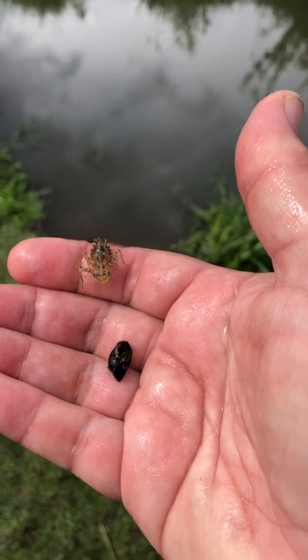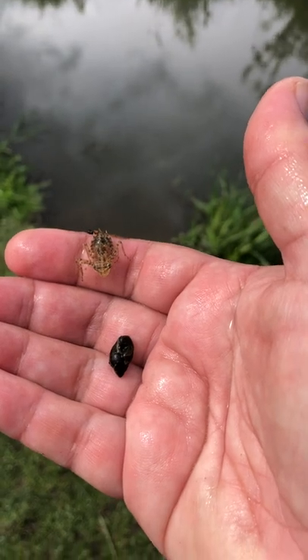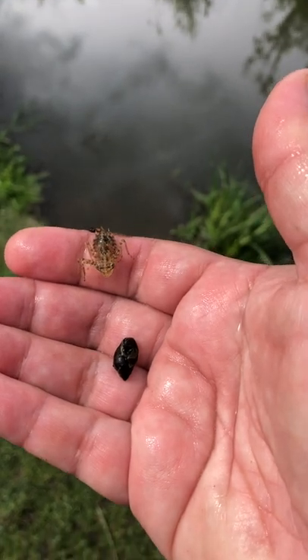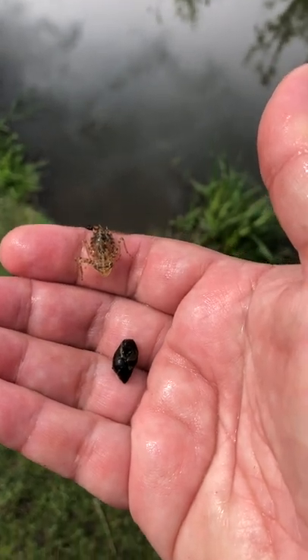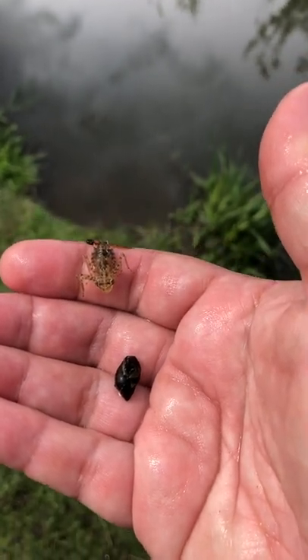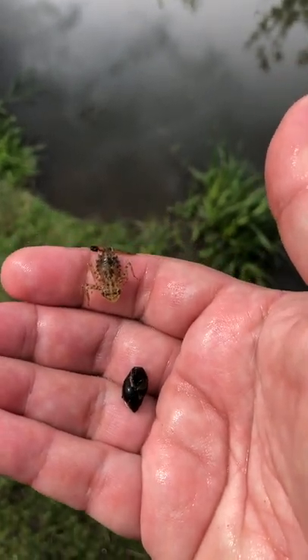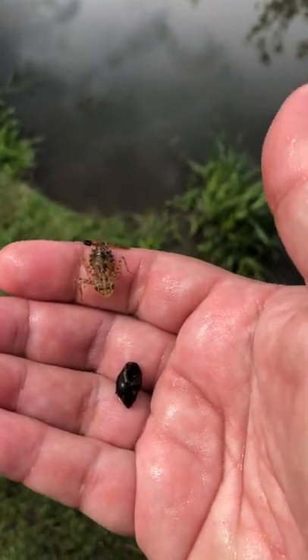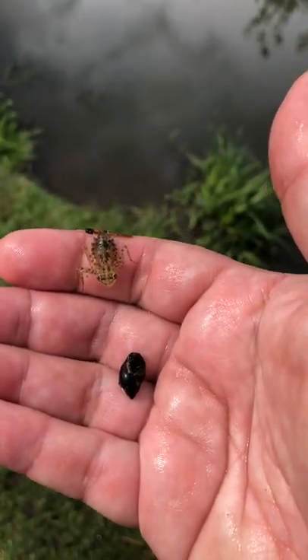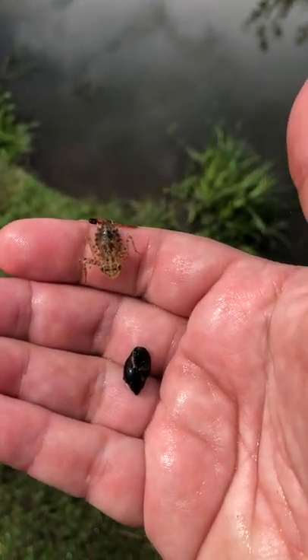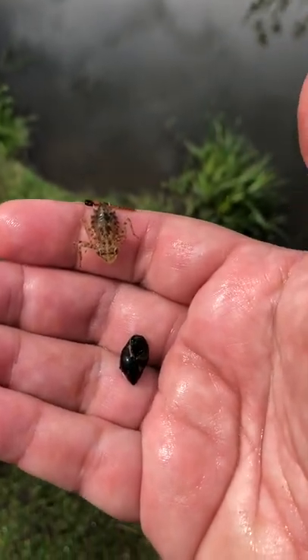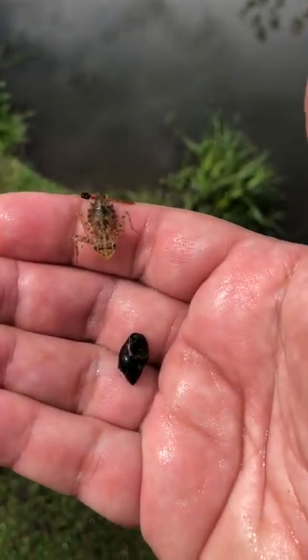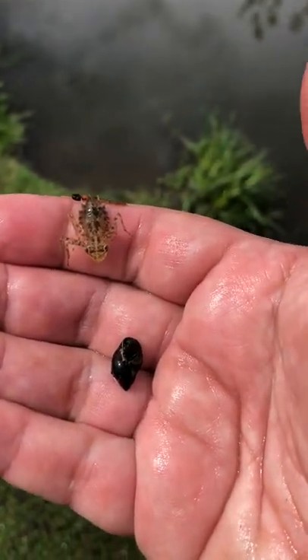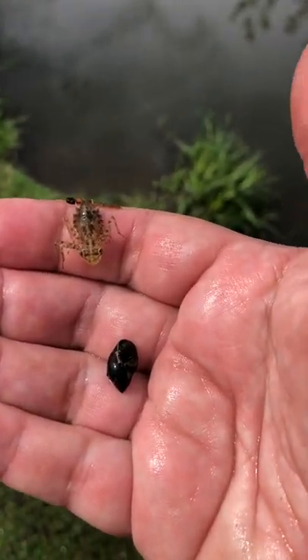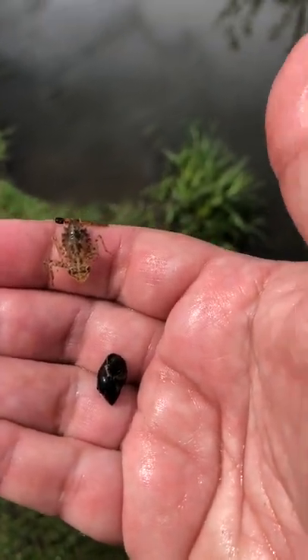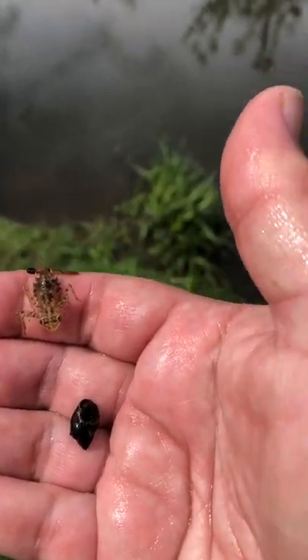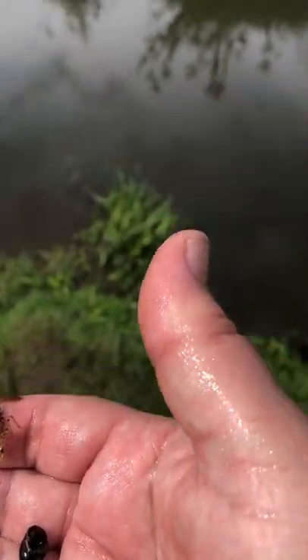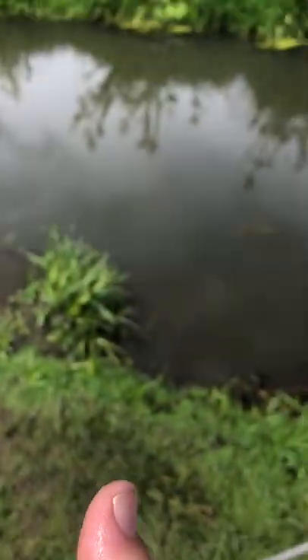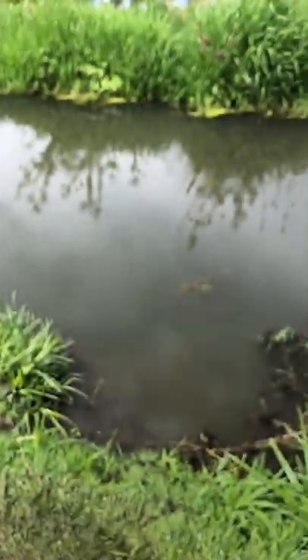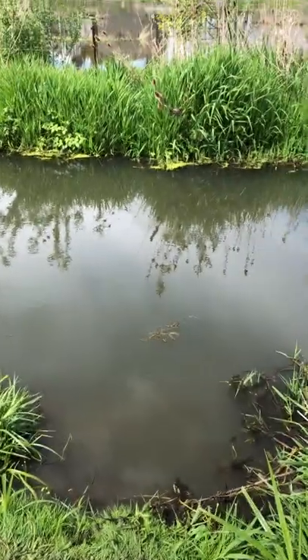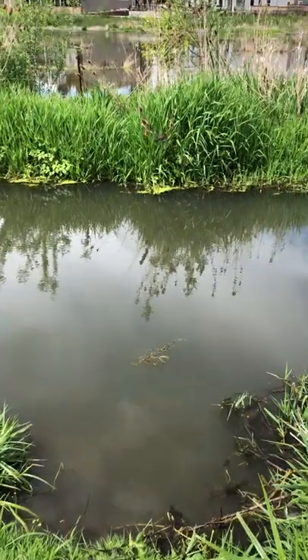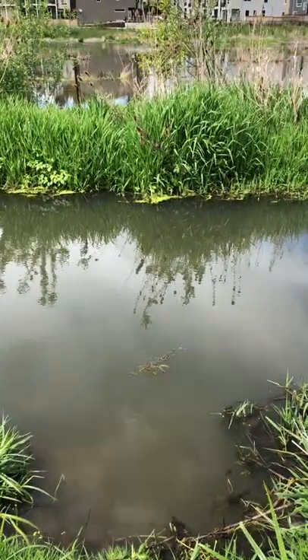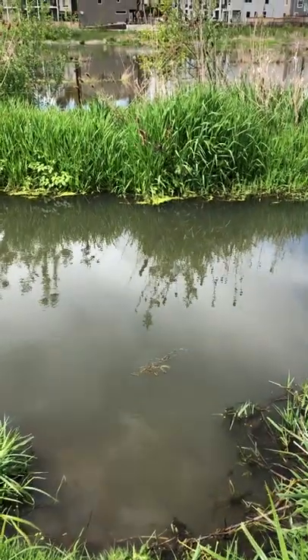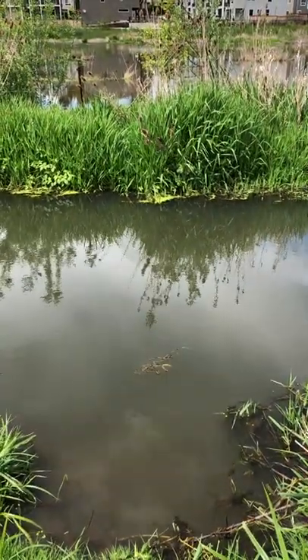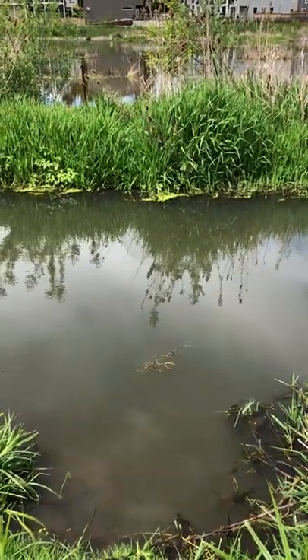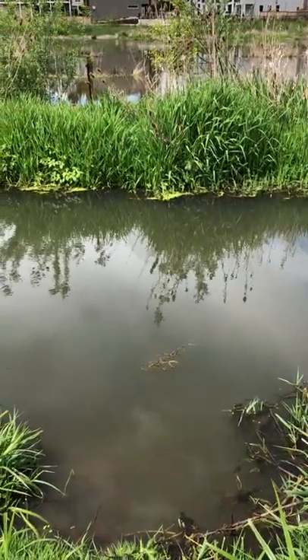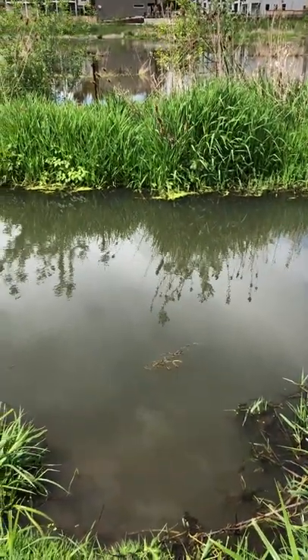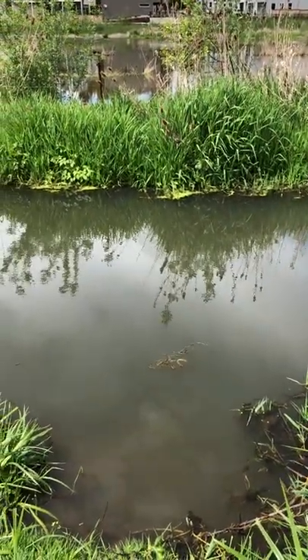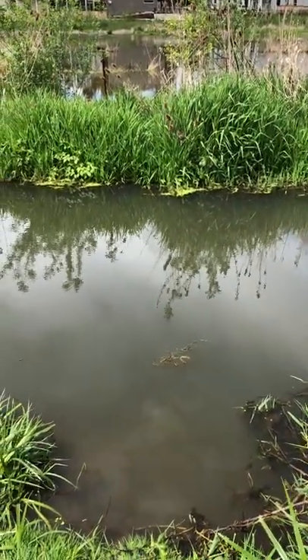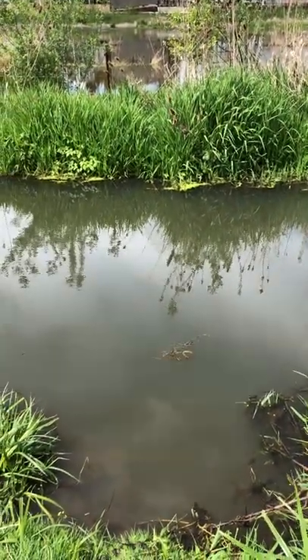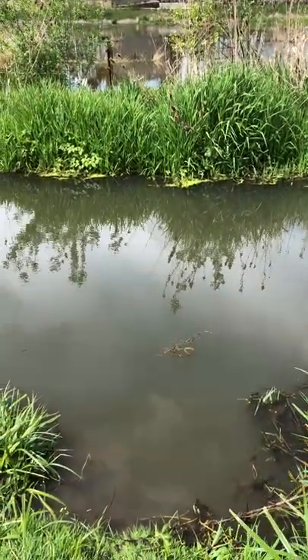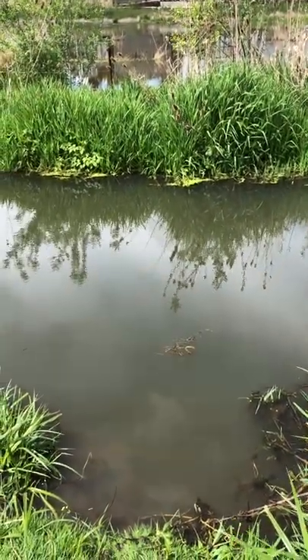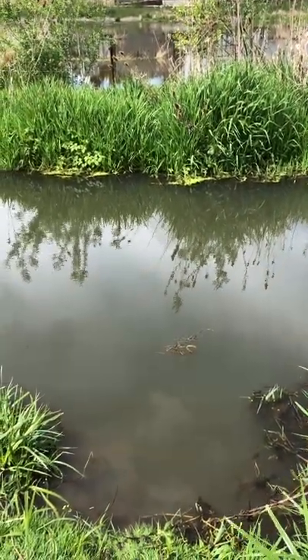Alright, here we are at my local wetland. Wanted to show you a couple more things. First of all, there's kind of a cool bird that just flew by over there. Landed in the brush.